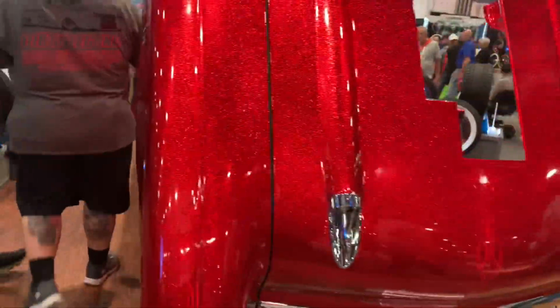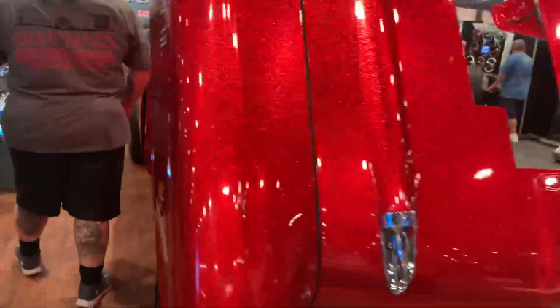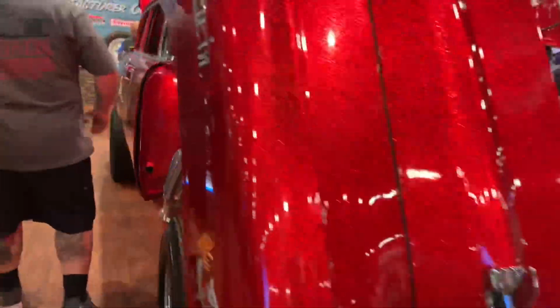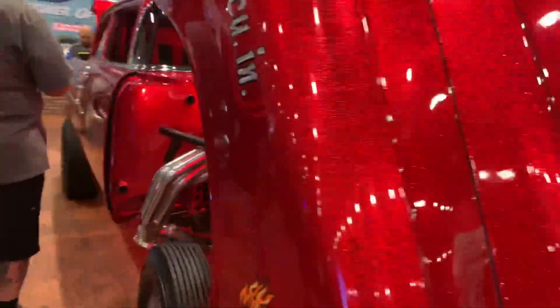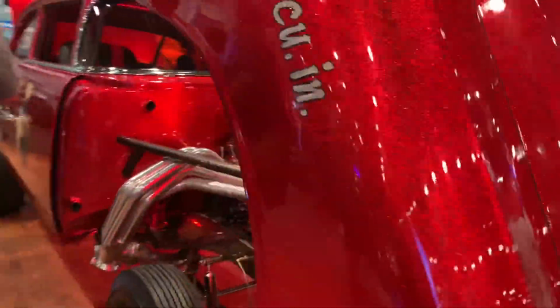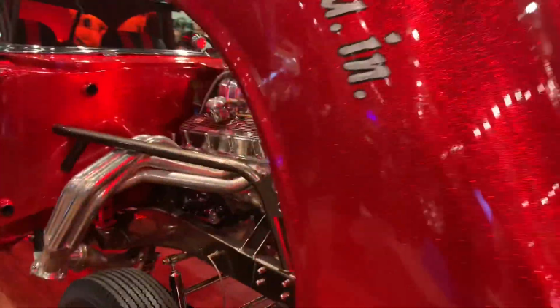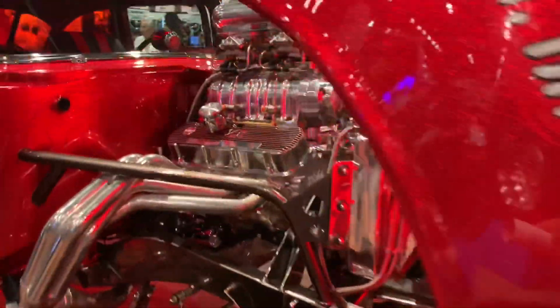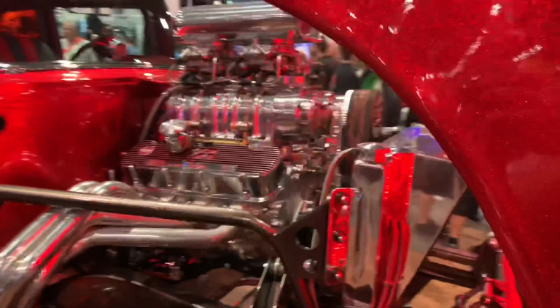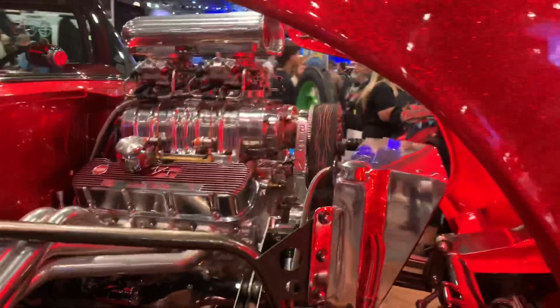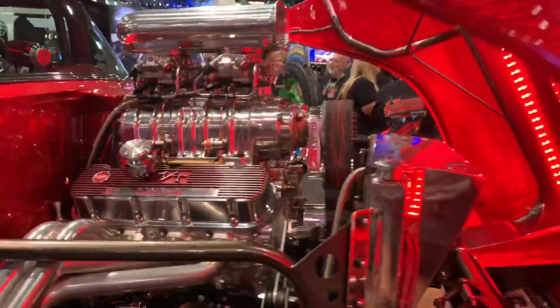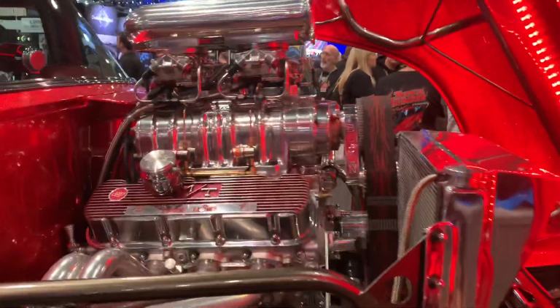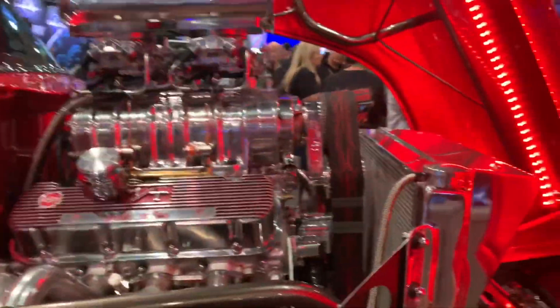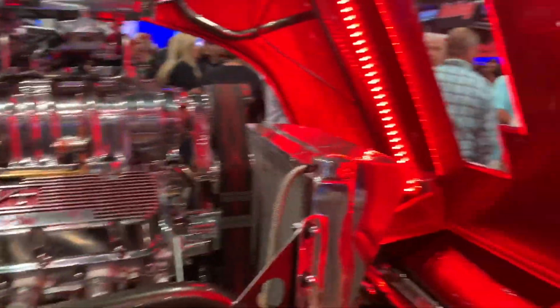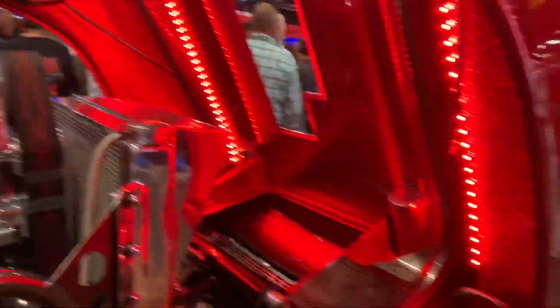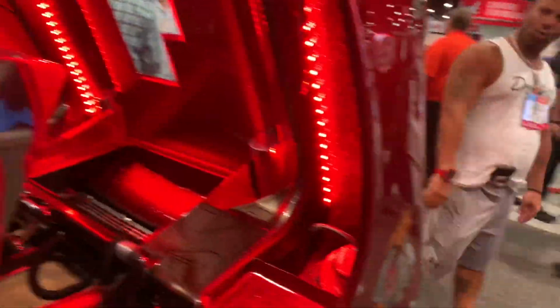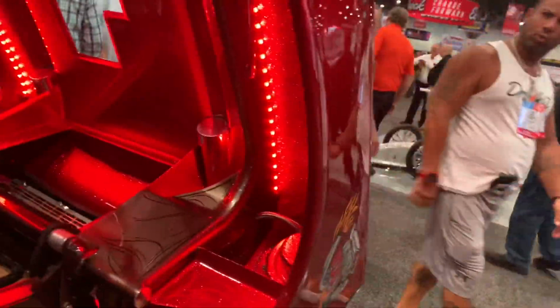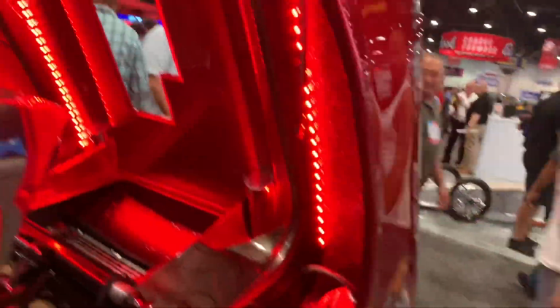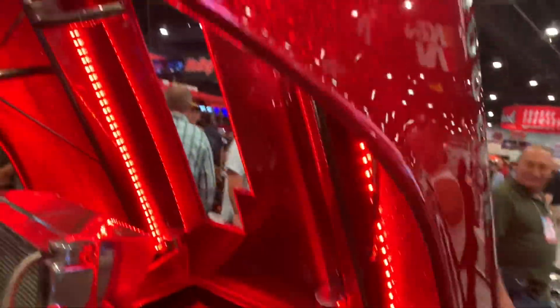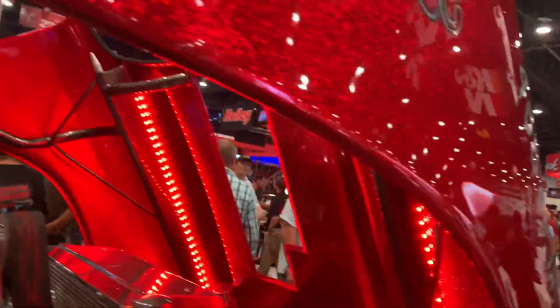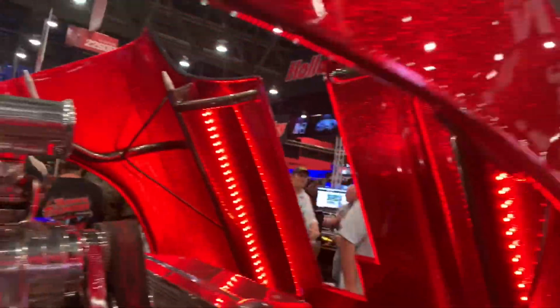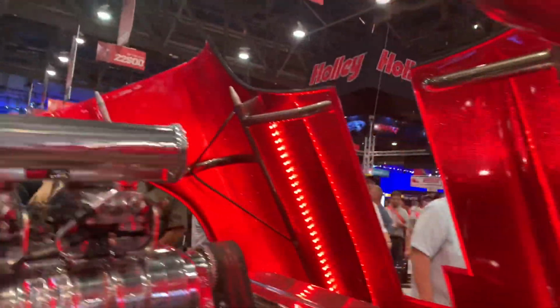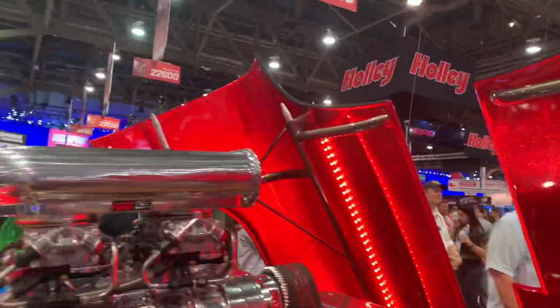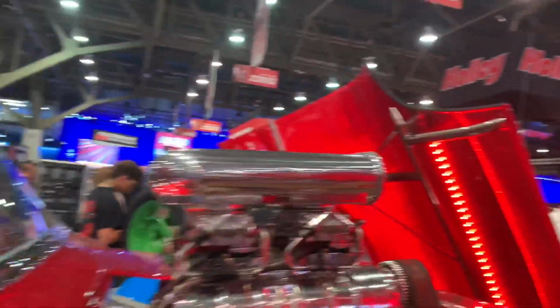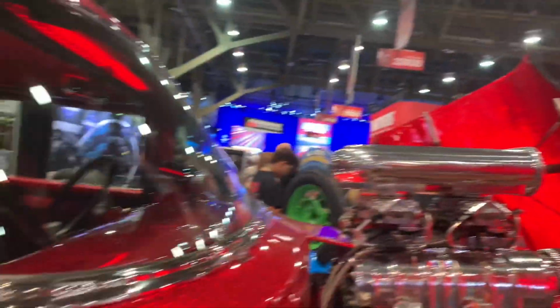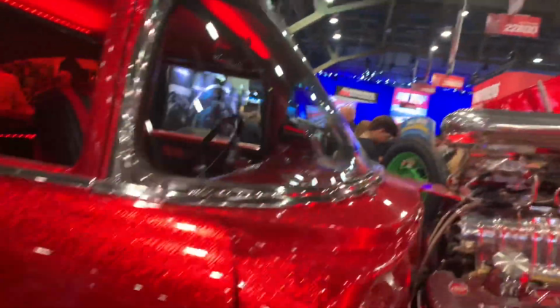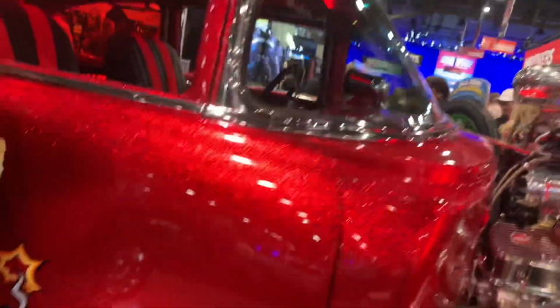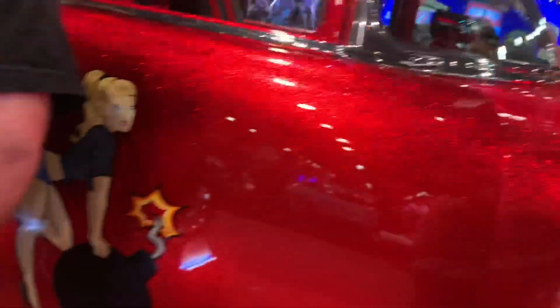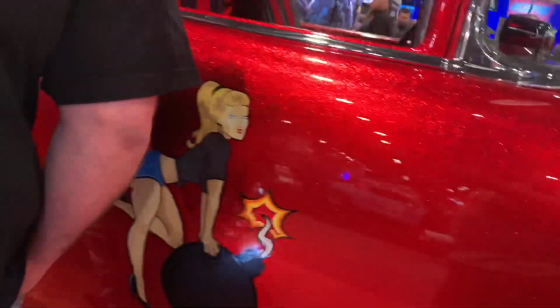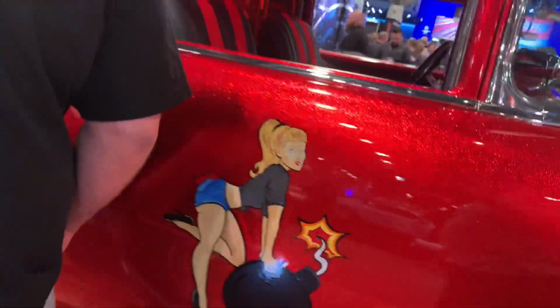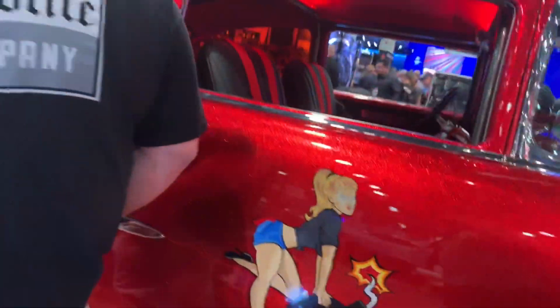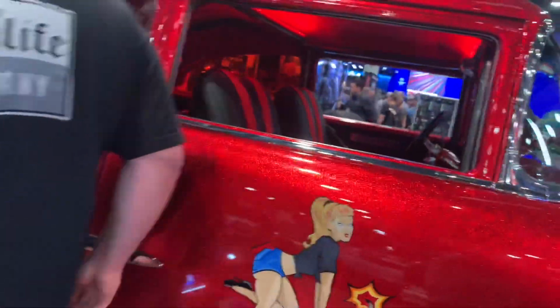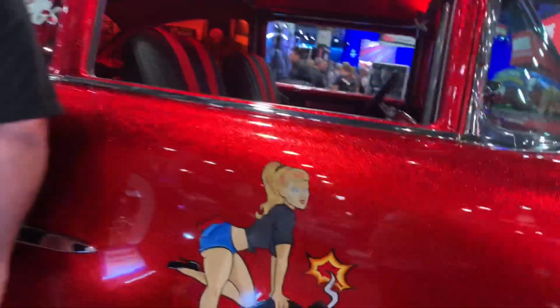Check out this '57 Chevy 150 period-correct gasser. Complete with bass boat metal flake. It's called the Cherry Bomb.